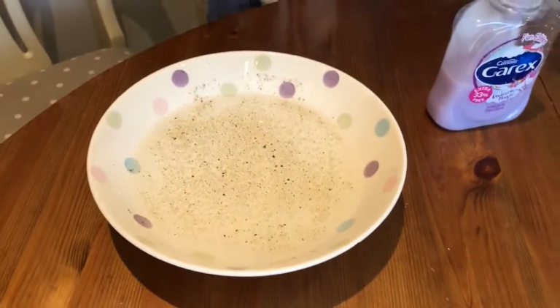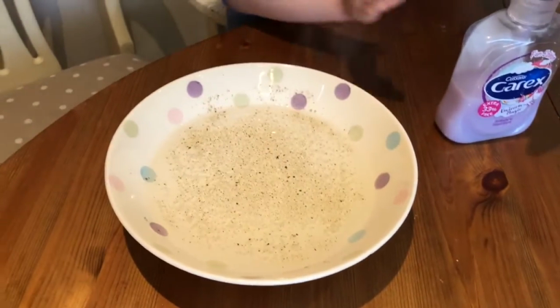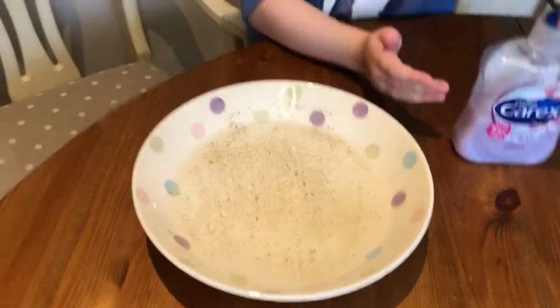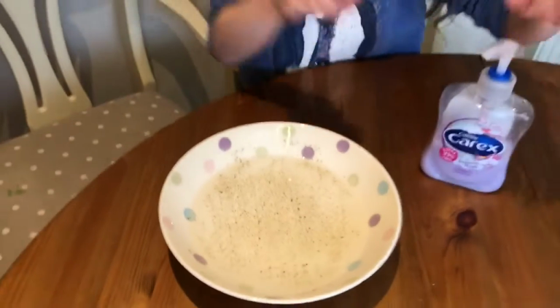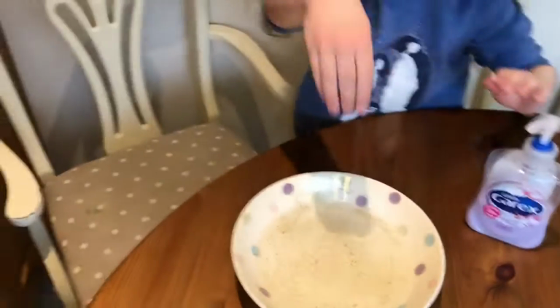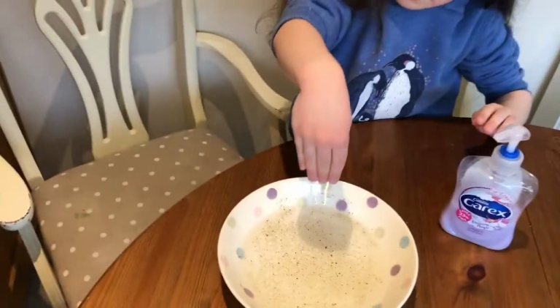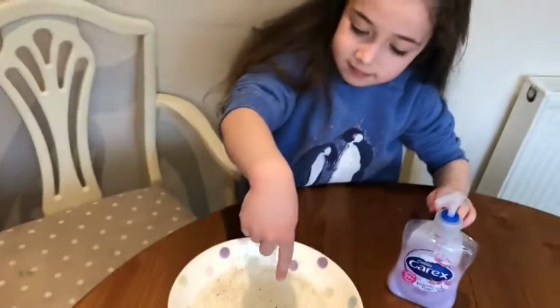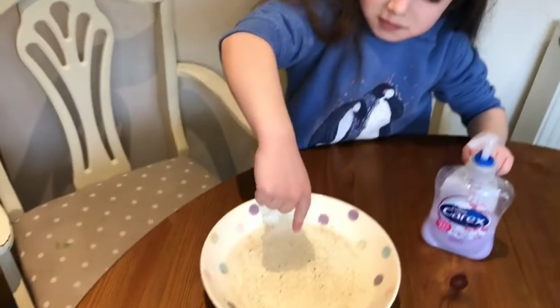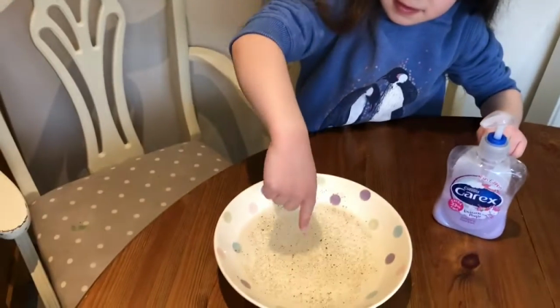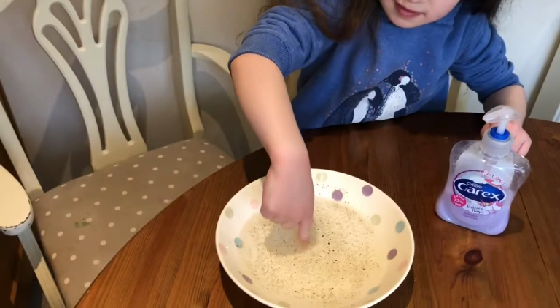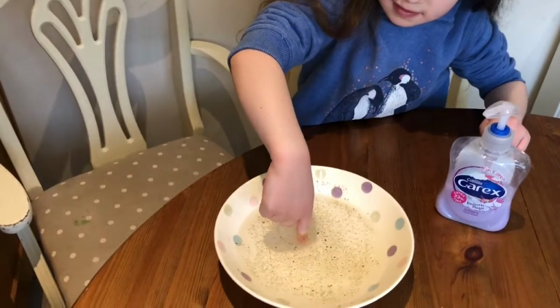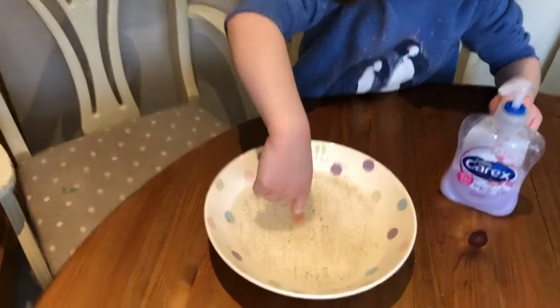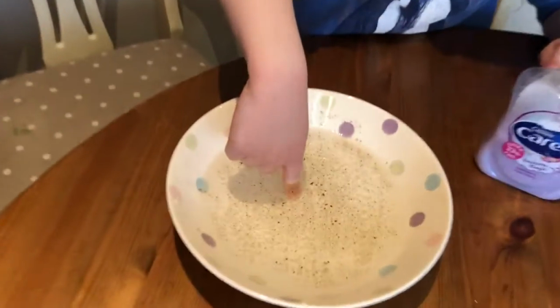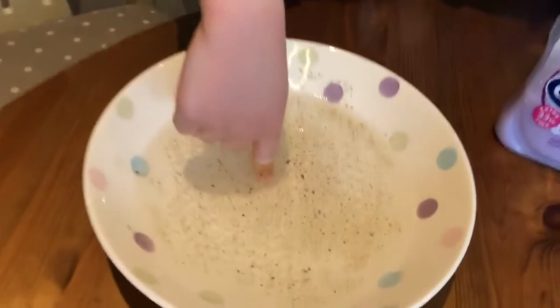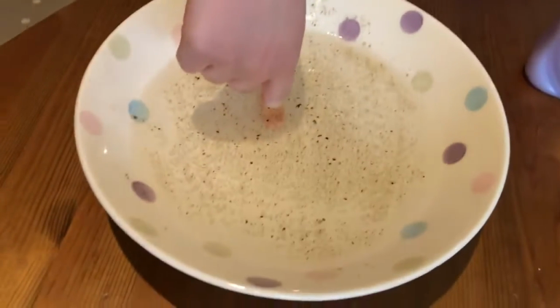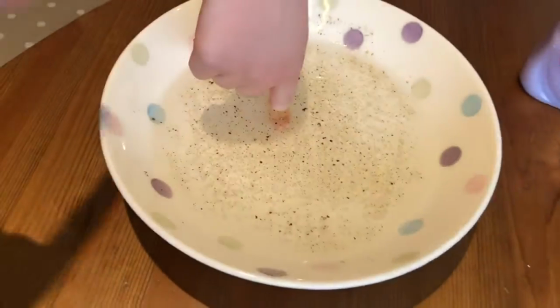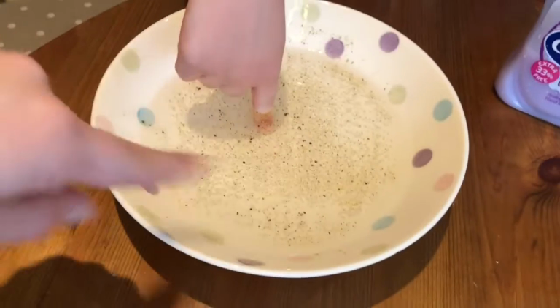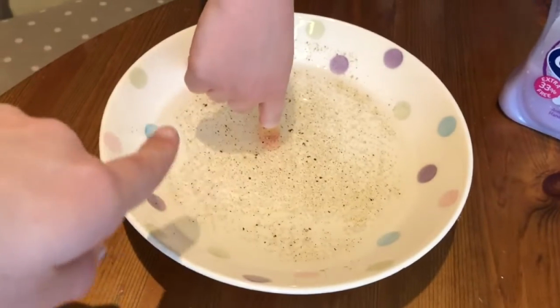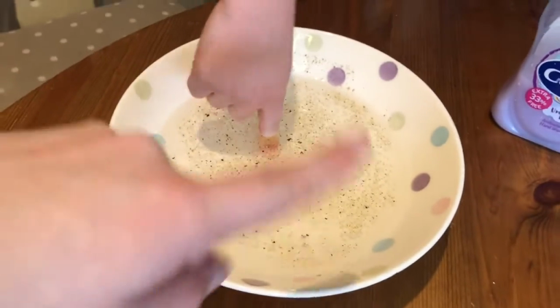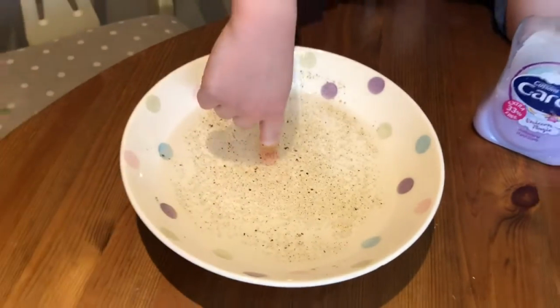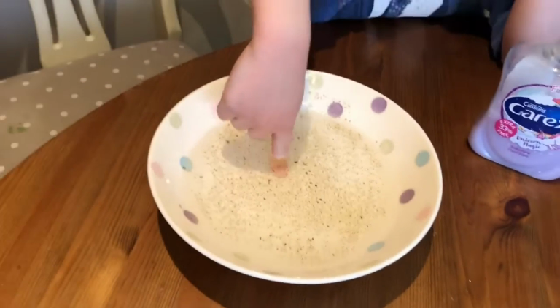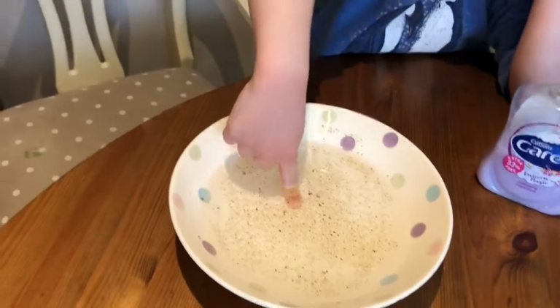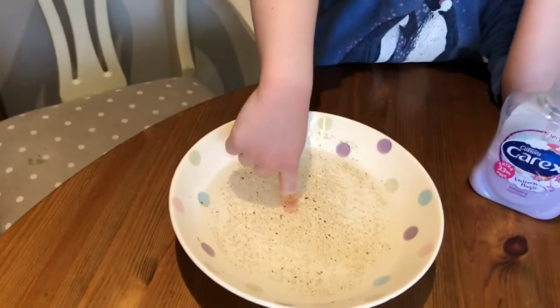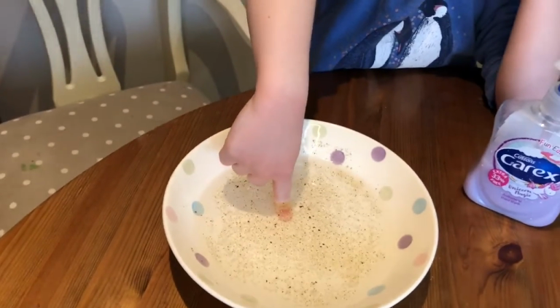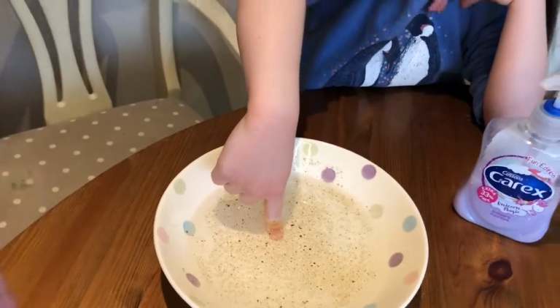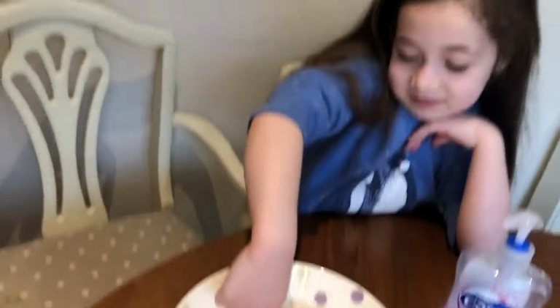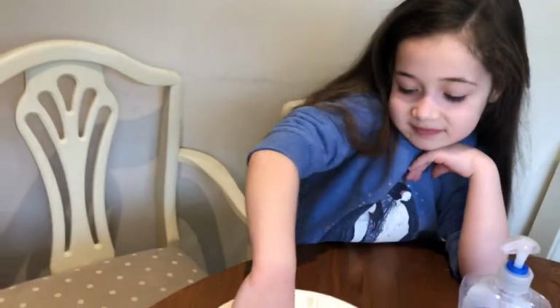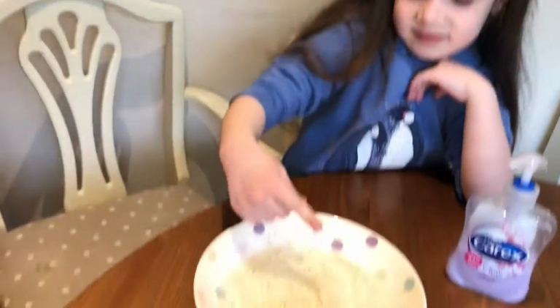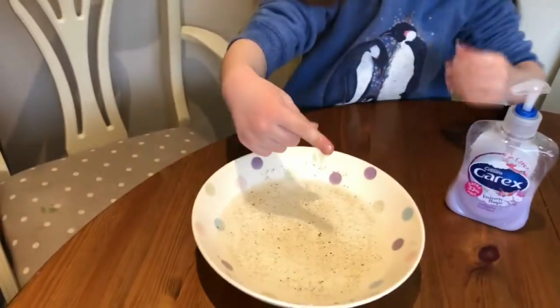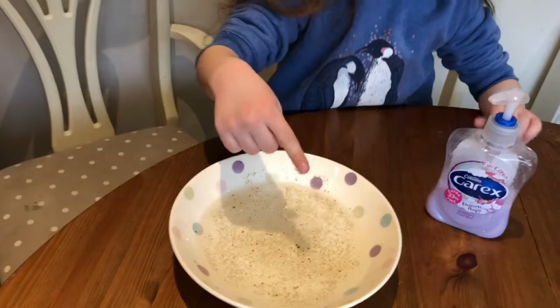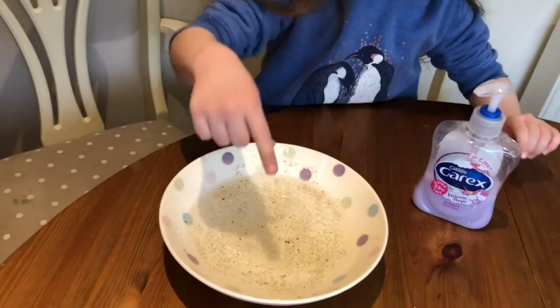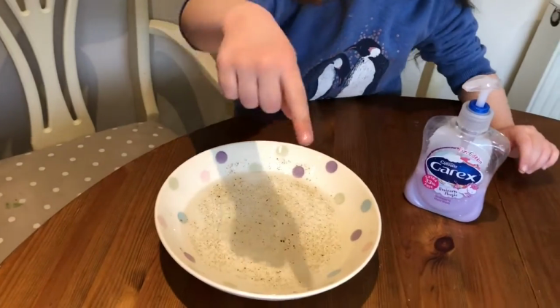And then Sophia, dip your finger in. So basically when she puts it in, the pepper is not going away, not going anywhere, because she's just put her finger in and her hands are obviously not the cleanest.